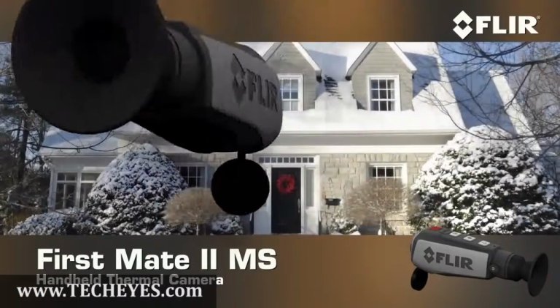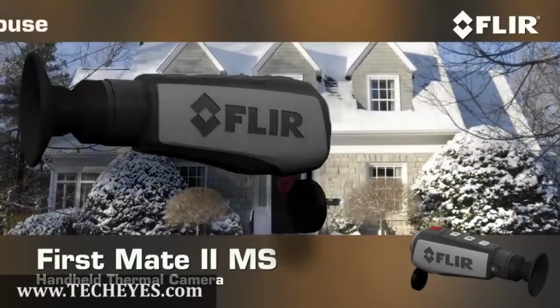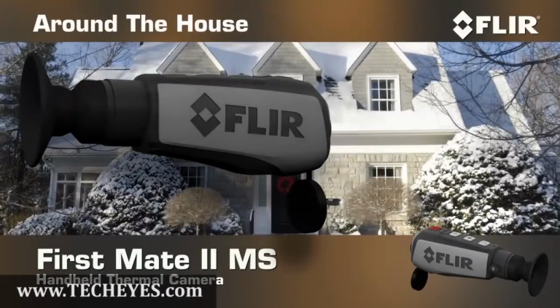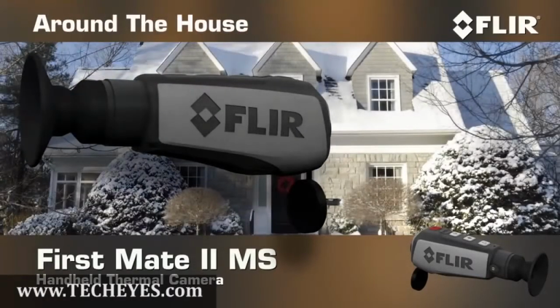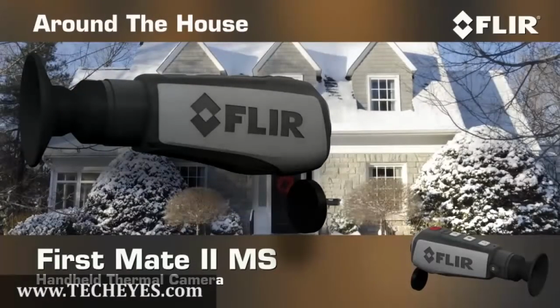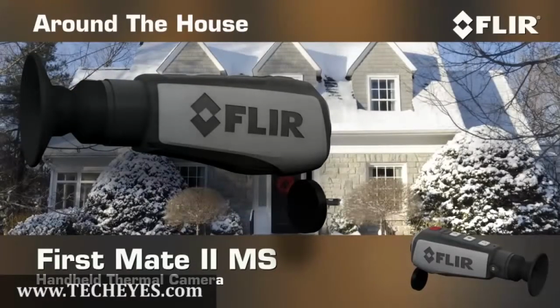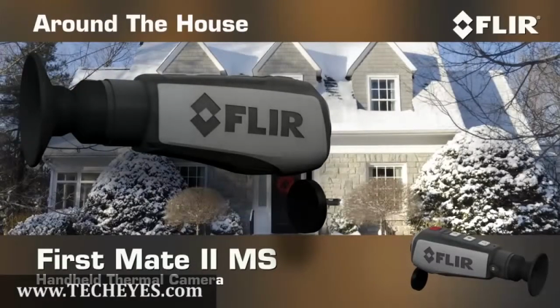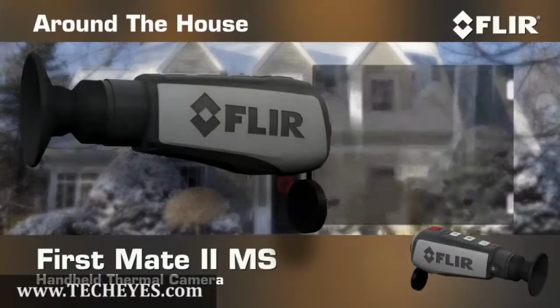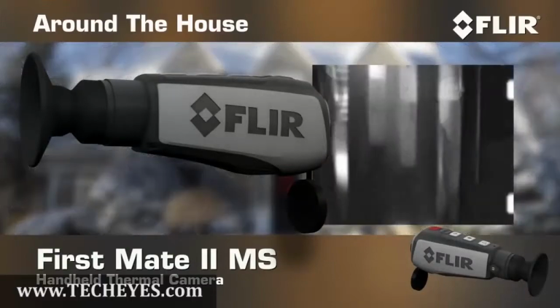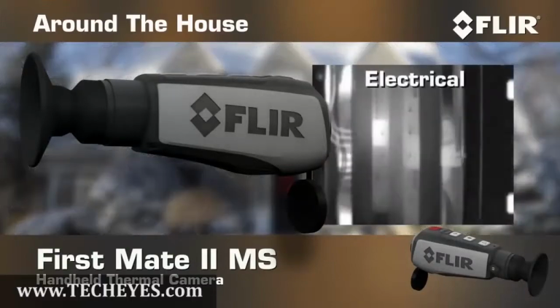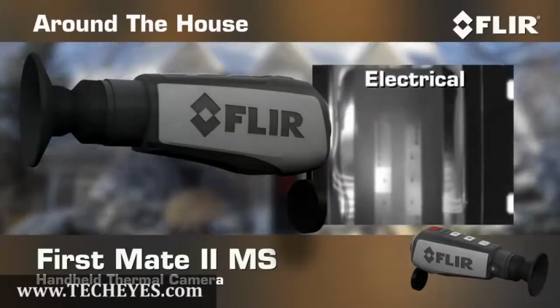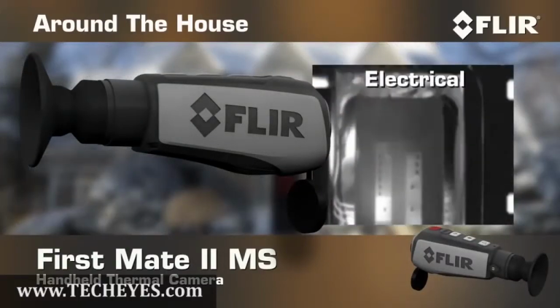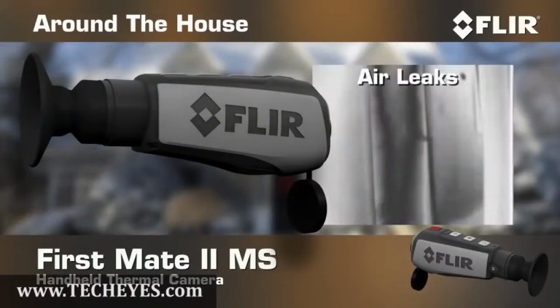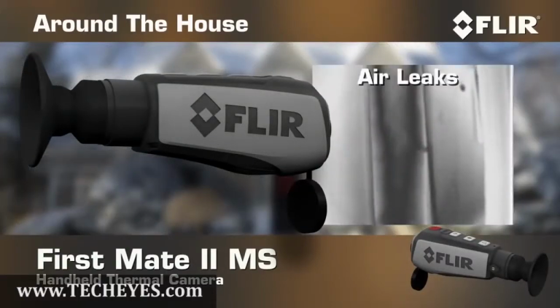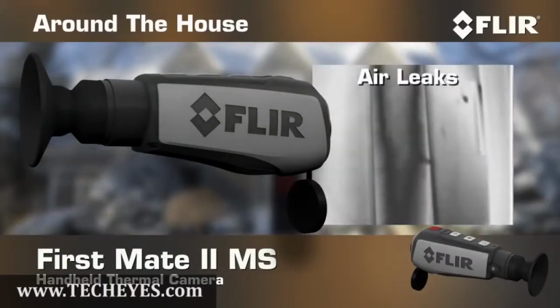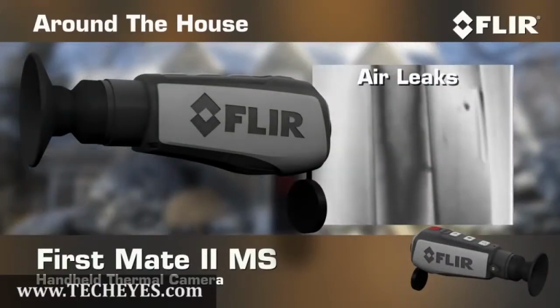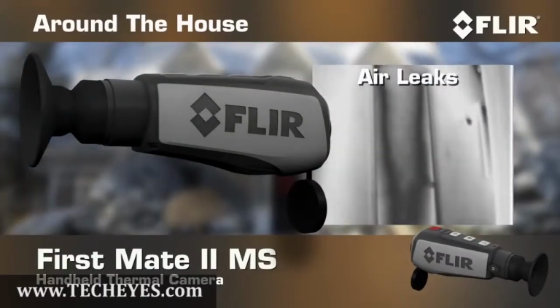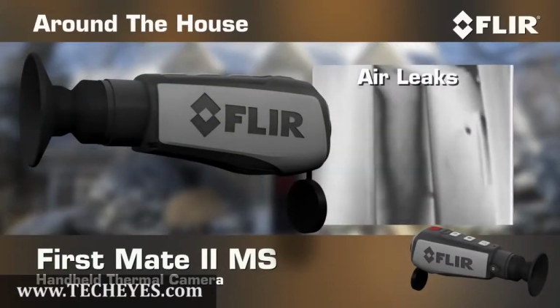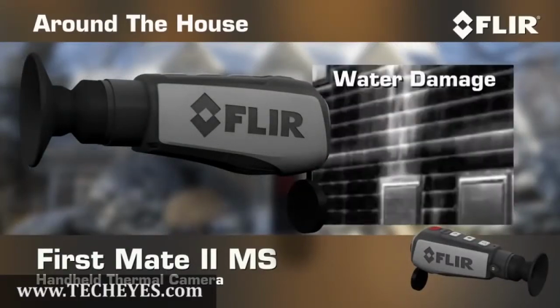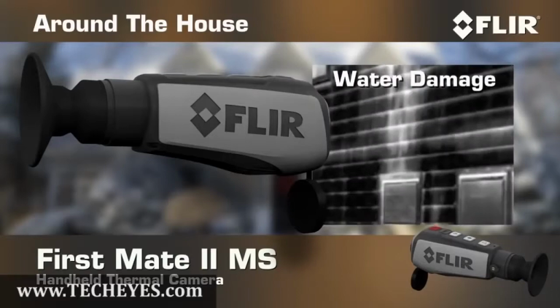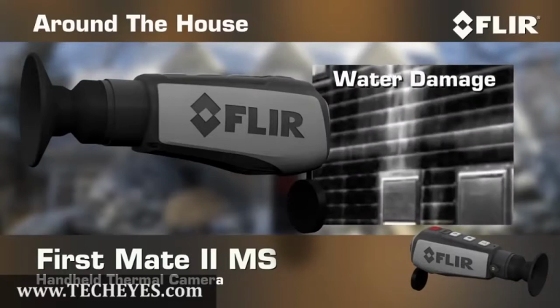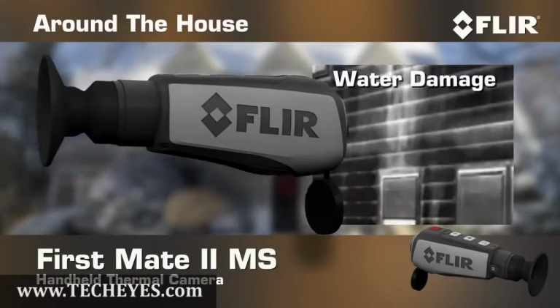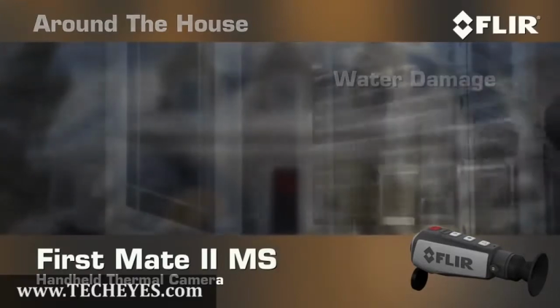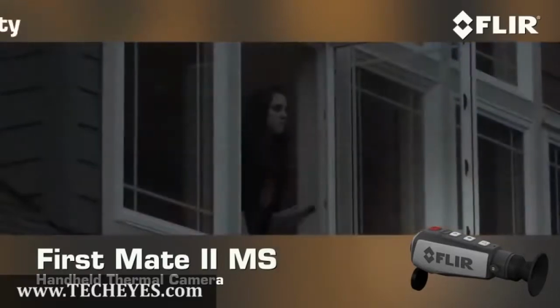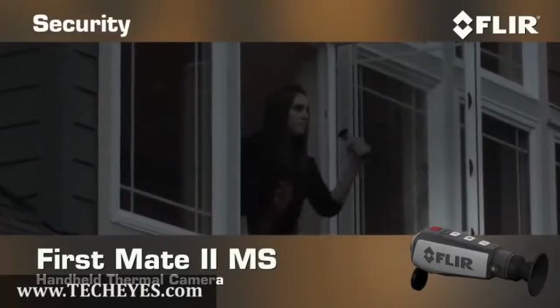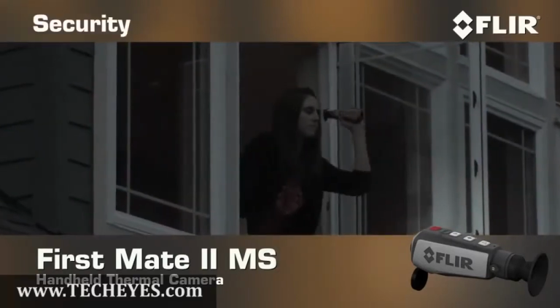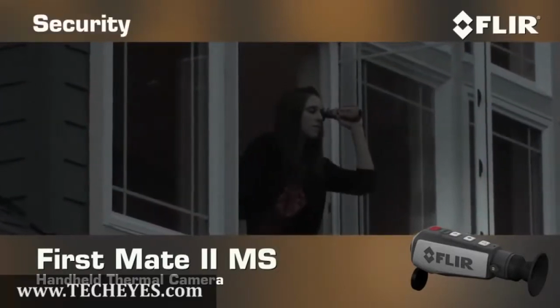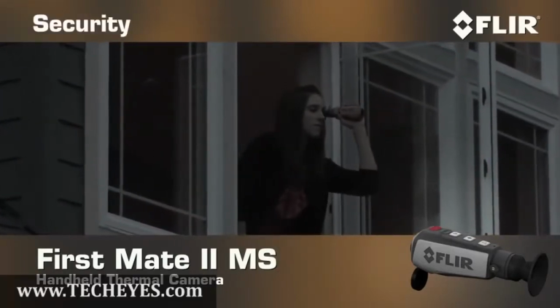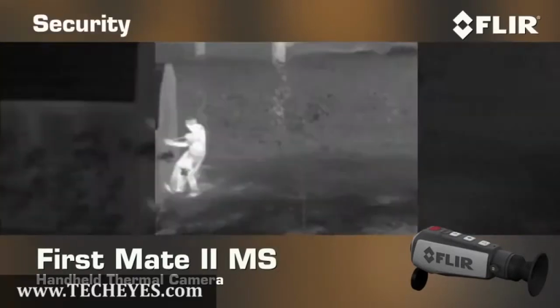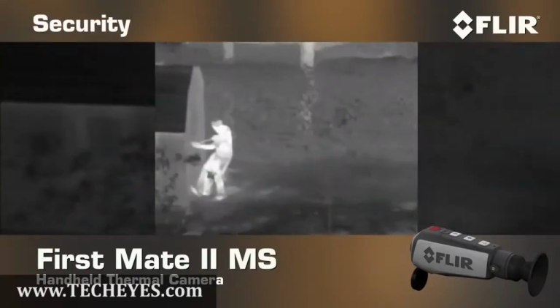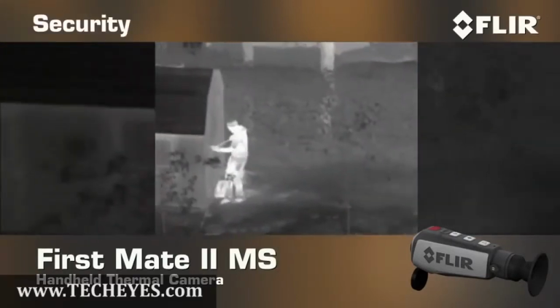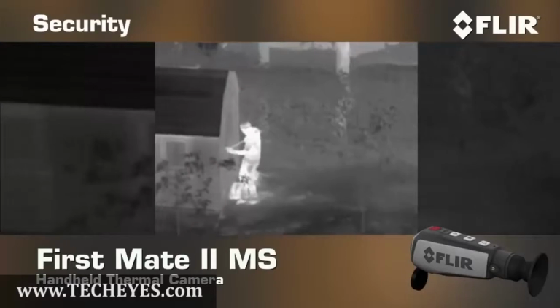The First Mate MS even comes in handy around the house. Uncover electrical problems, find those nagging air leaks, check for water damage, and see what went bump in the night without leaving the safety of your house.